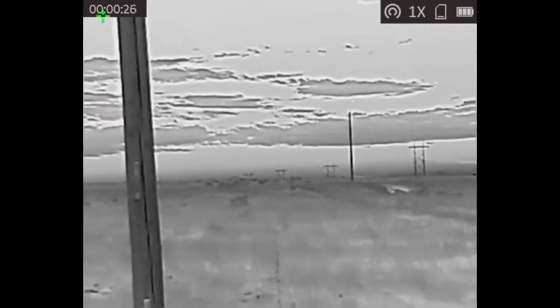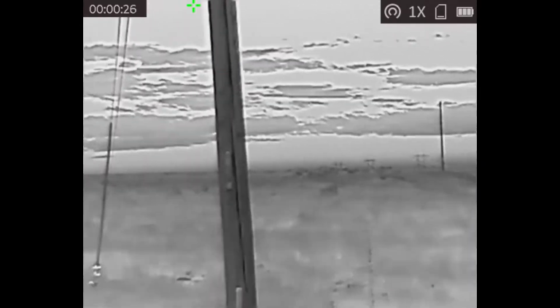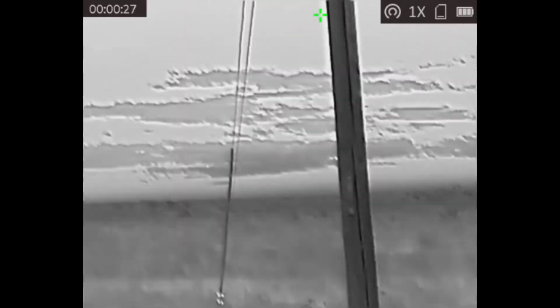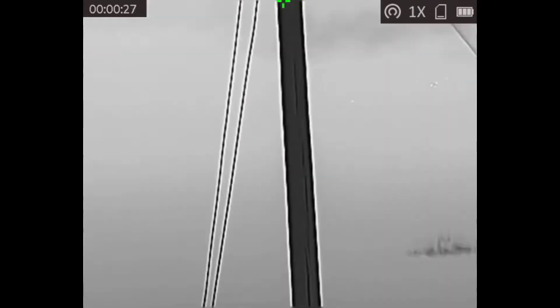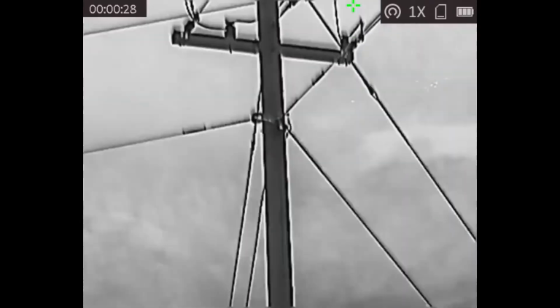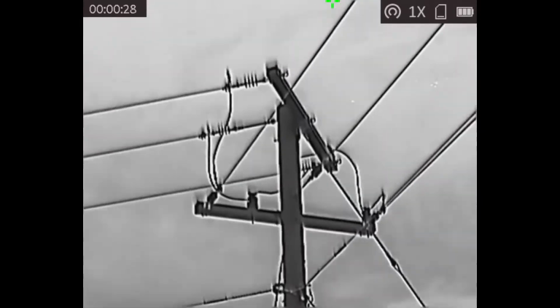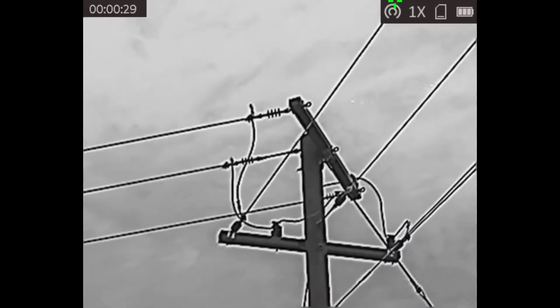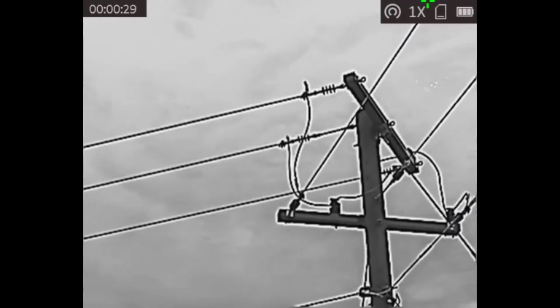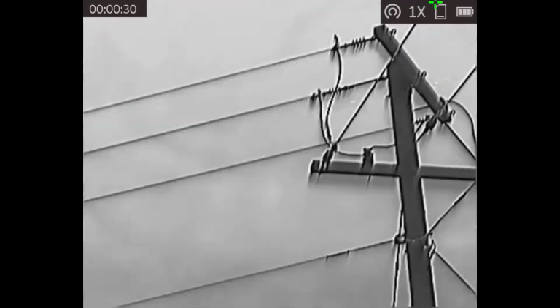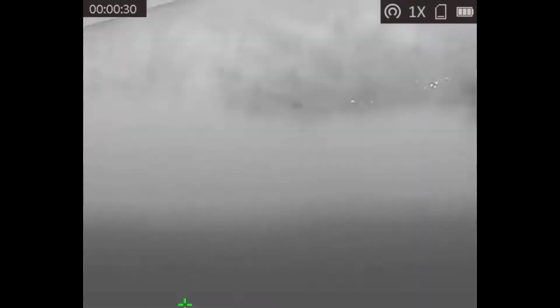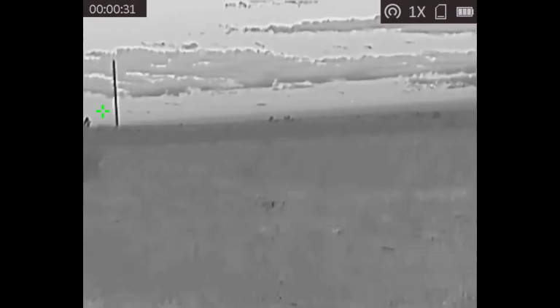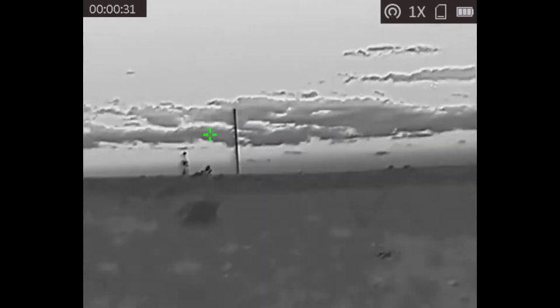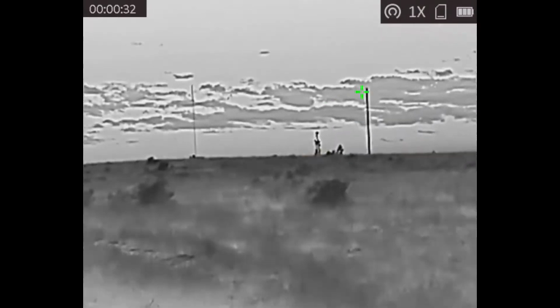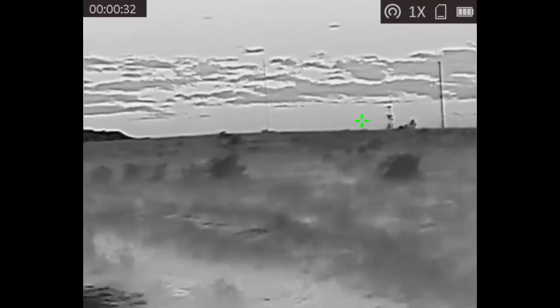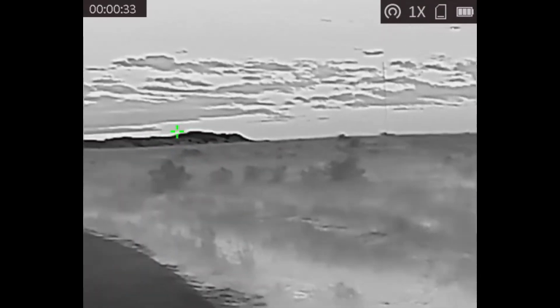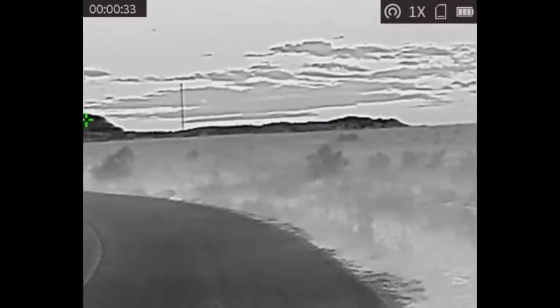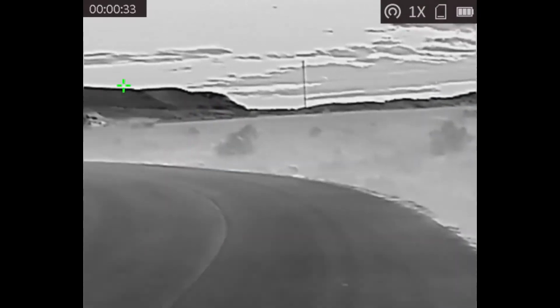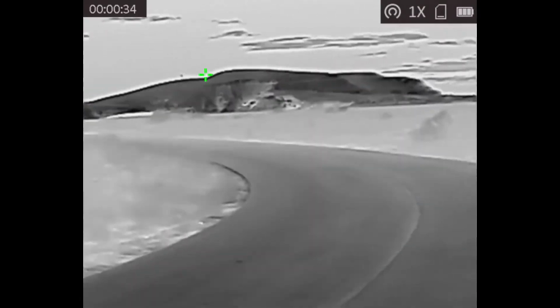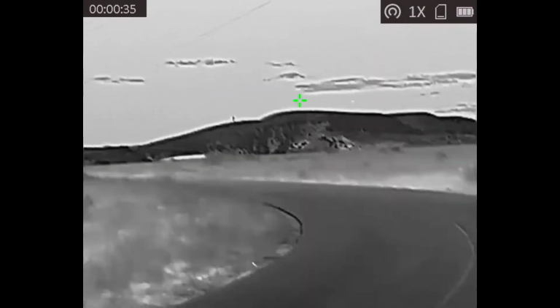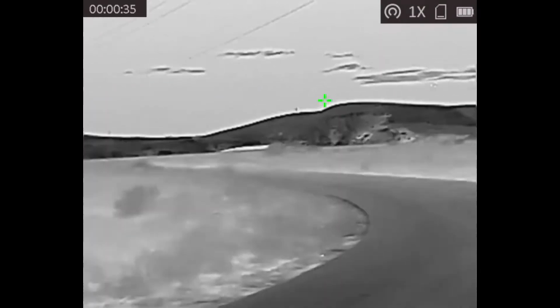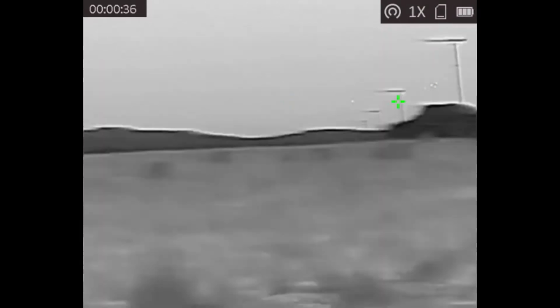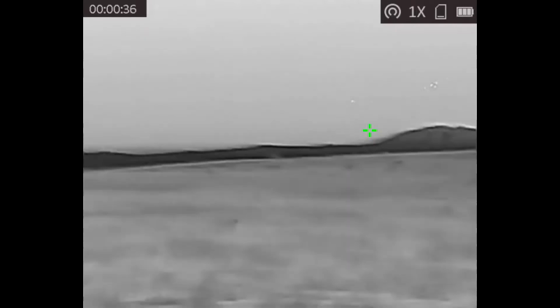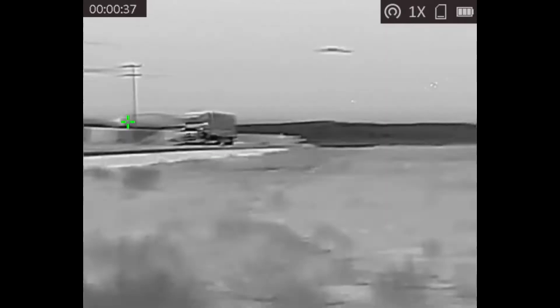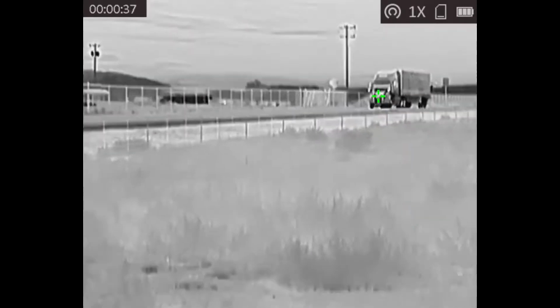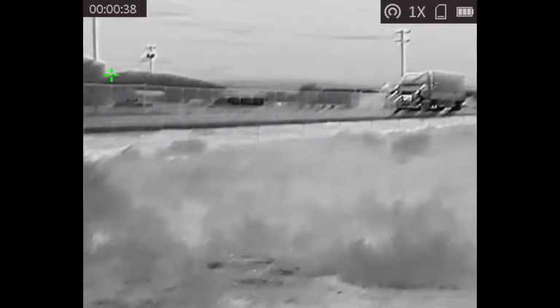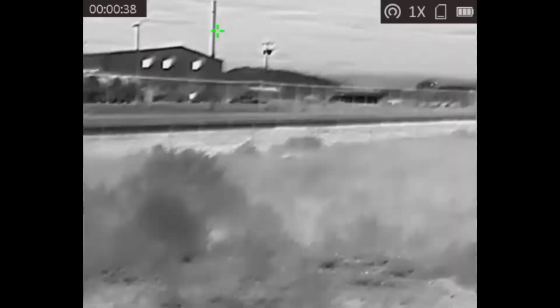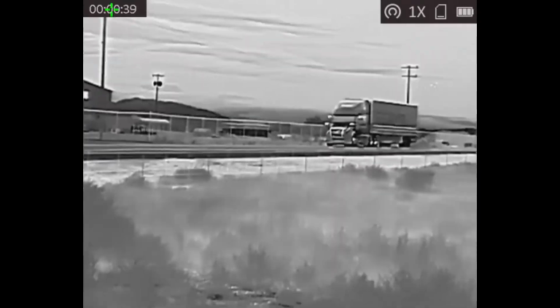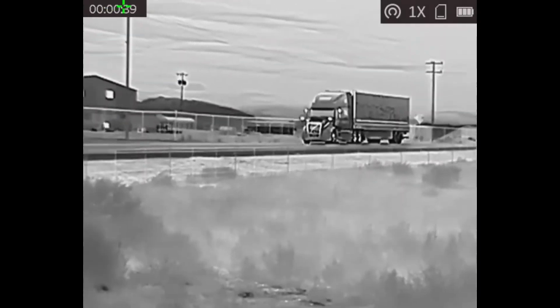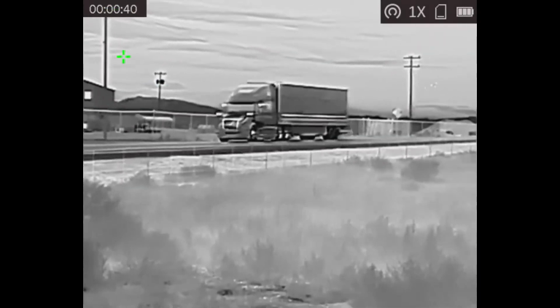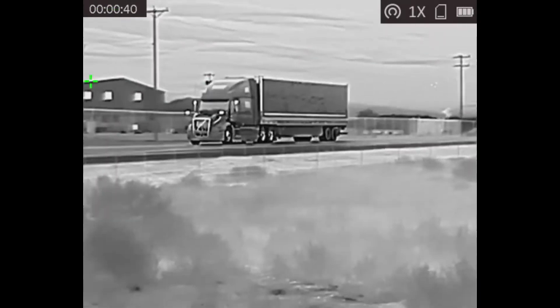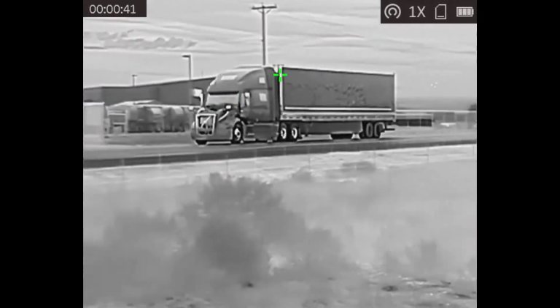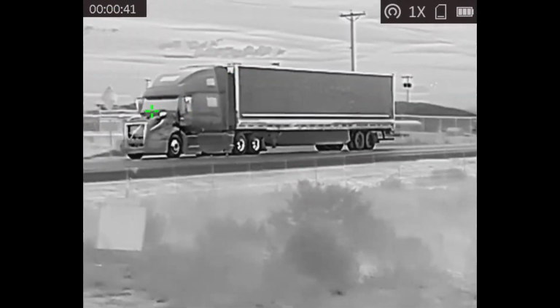Tracking objects that are fast moving is really, really good with this camera. It has a refresh rate of about 50 hertz, which is faster than most regular digital cameras.